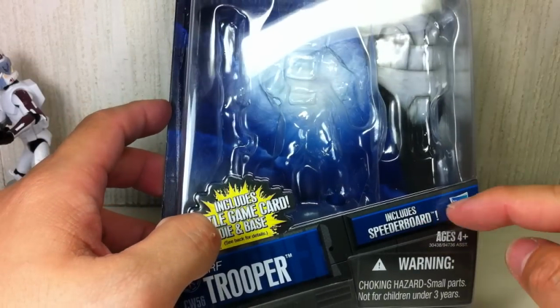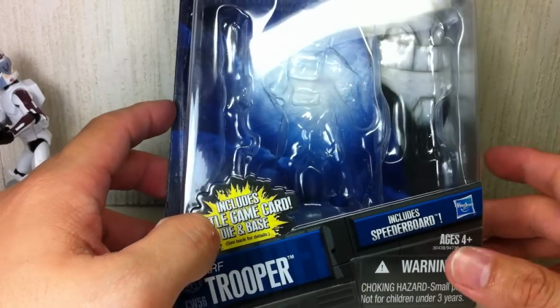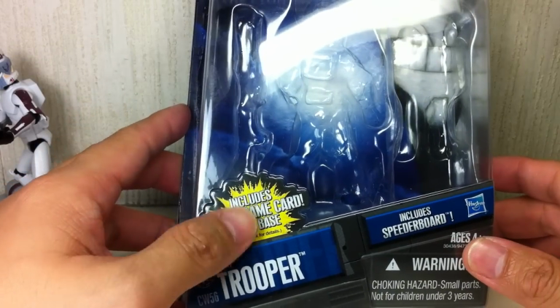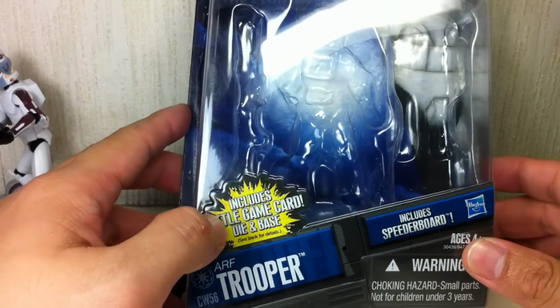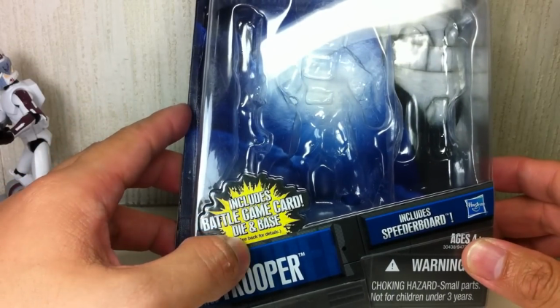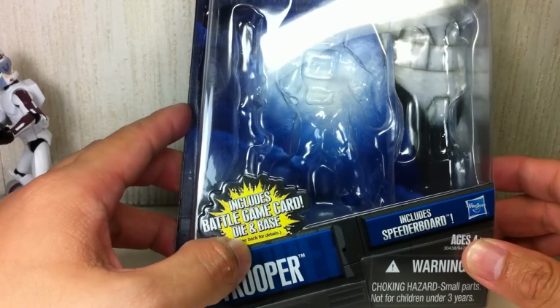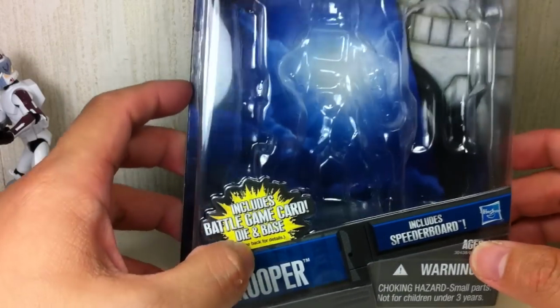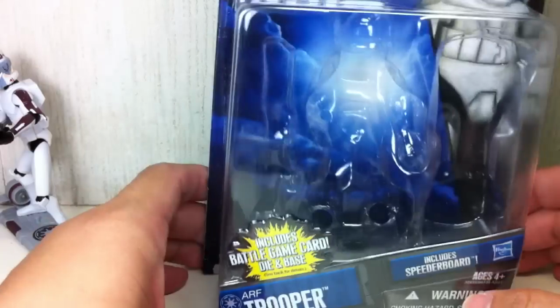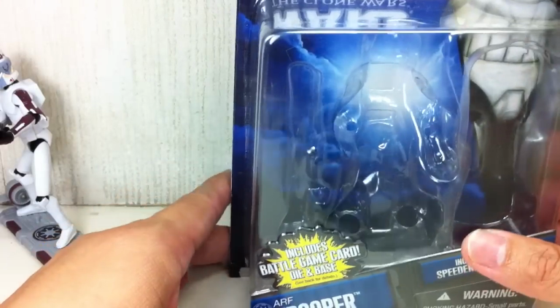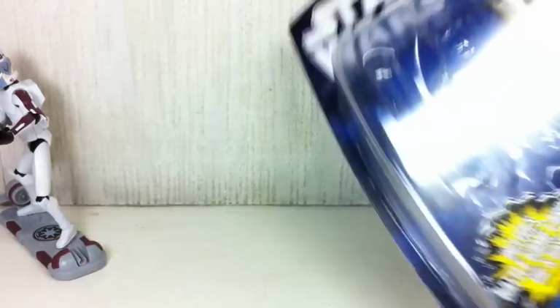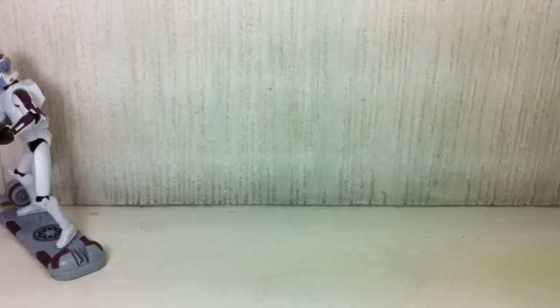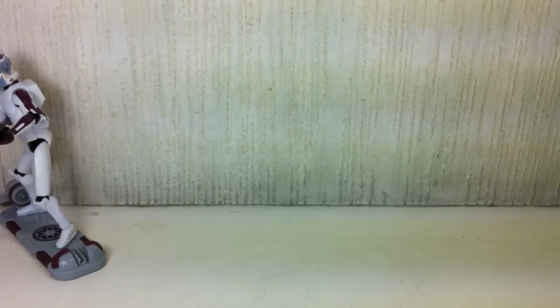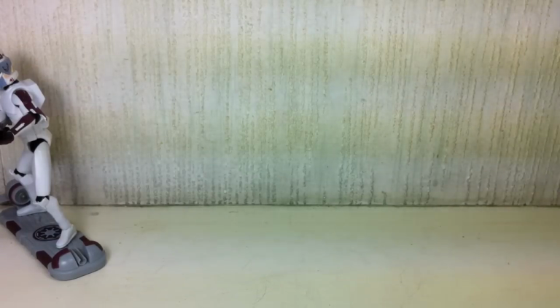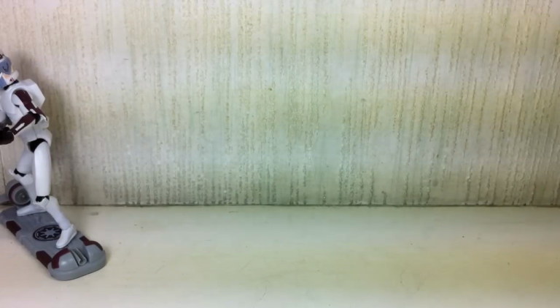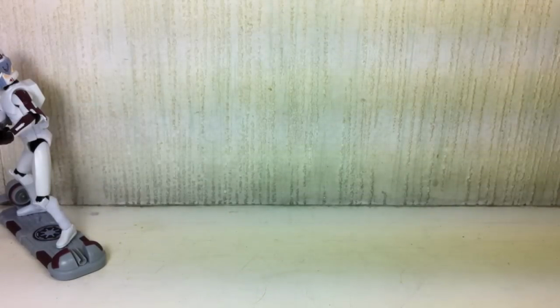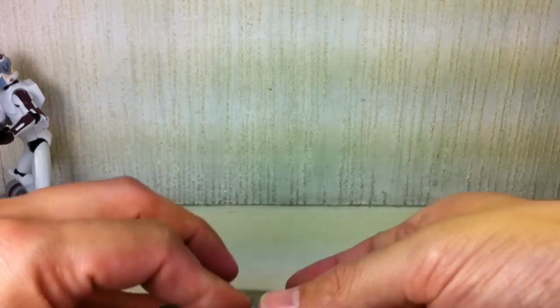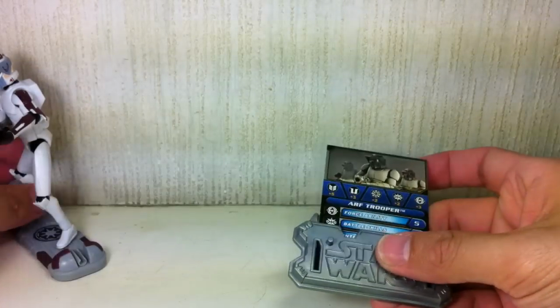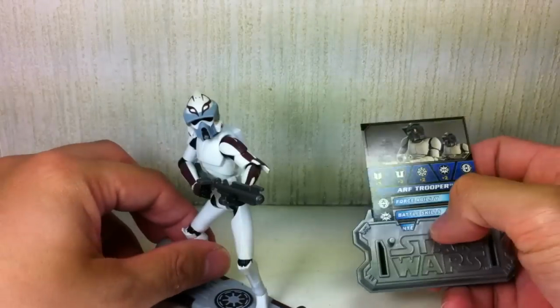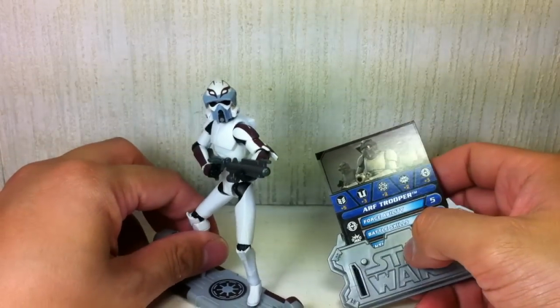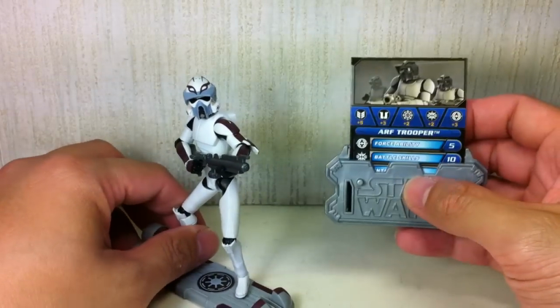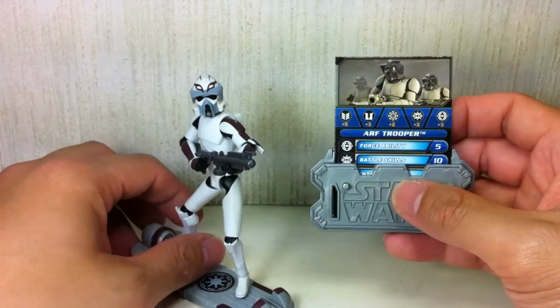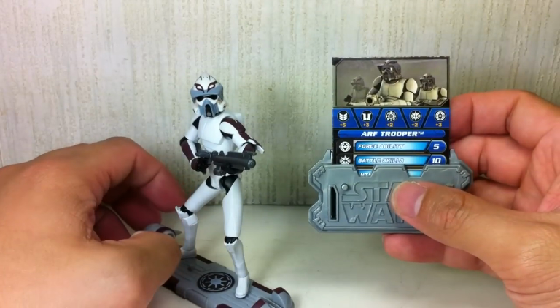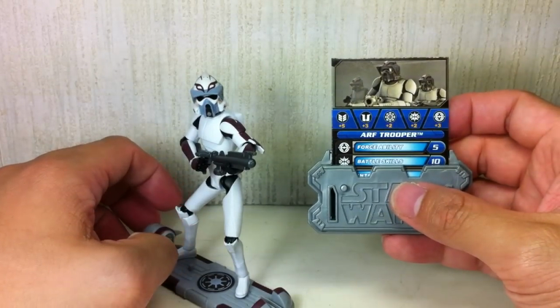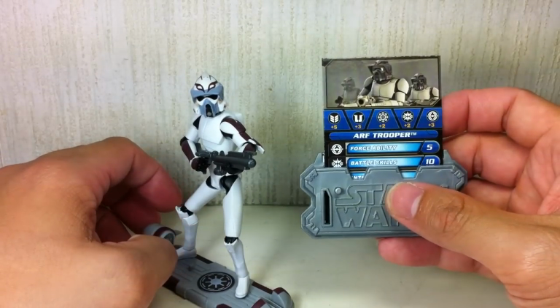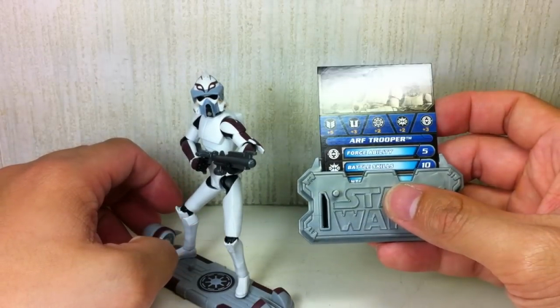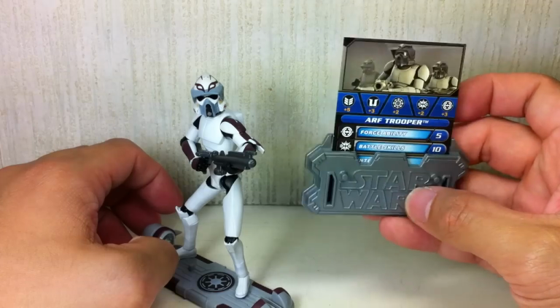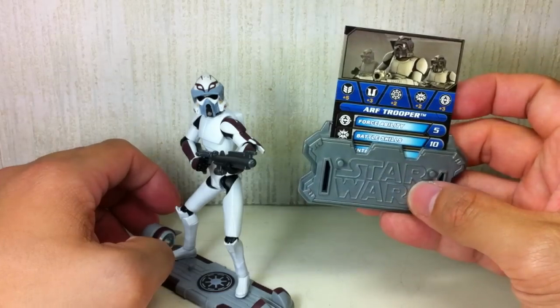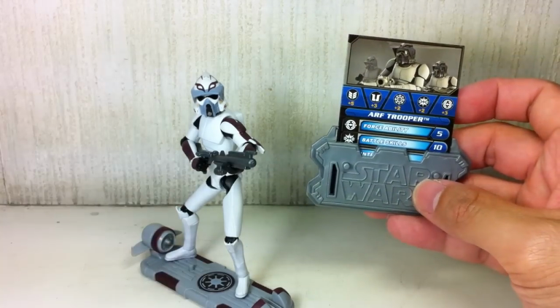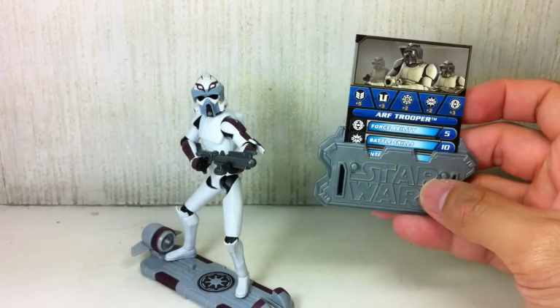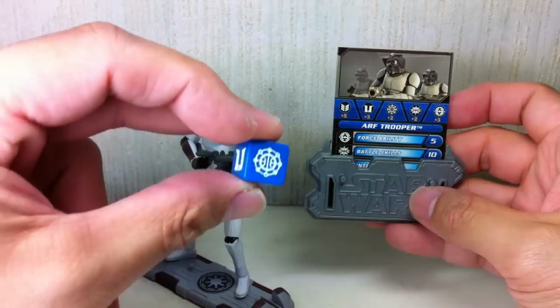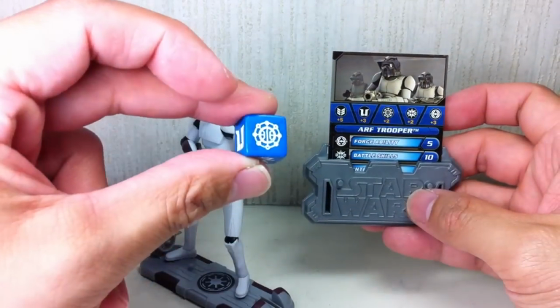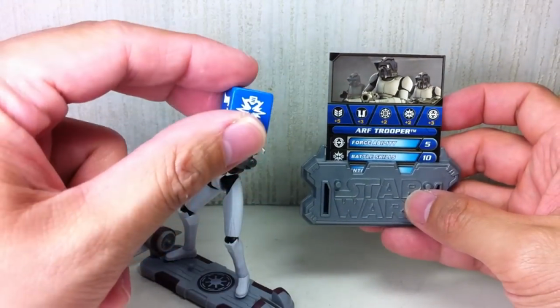It includes a speeder board, and also includes a battle game card, die, and base. As the packaging says, there is the battle game card and base.